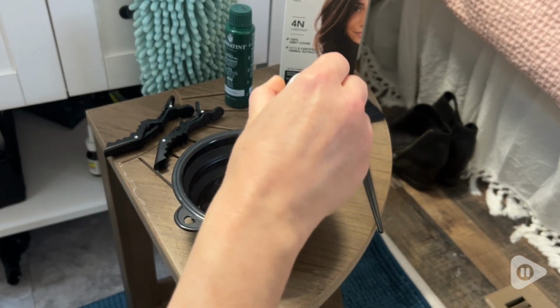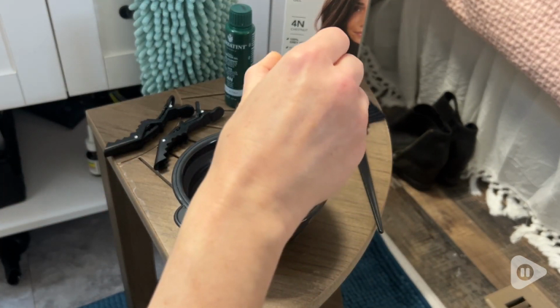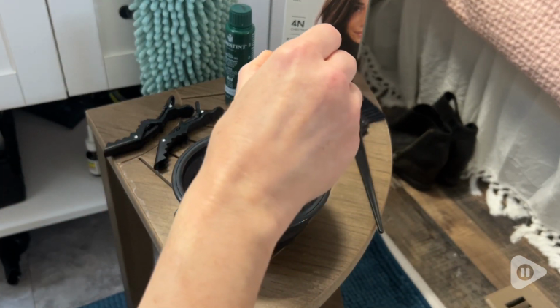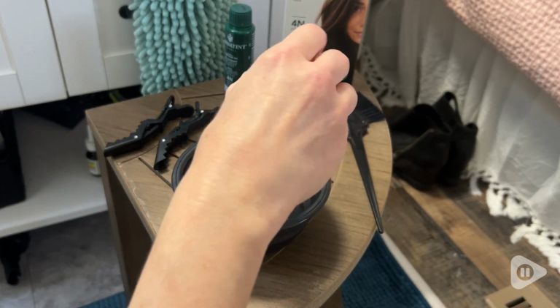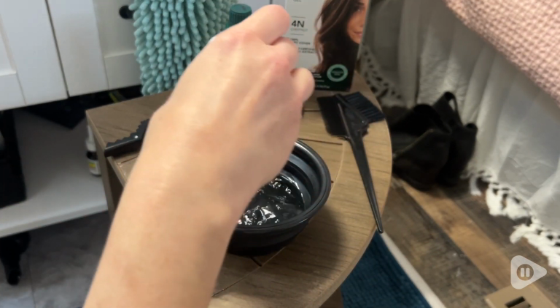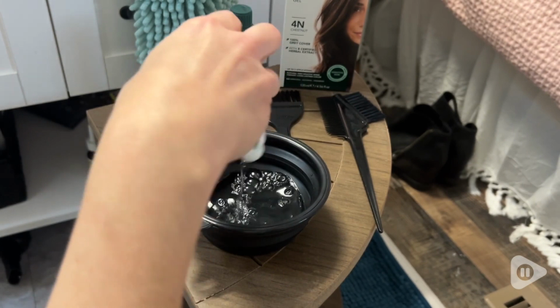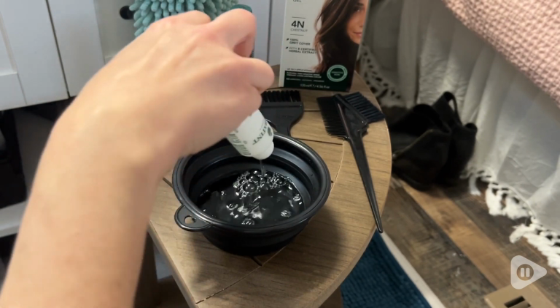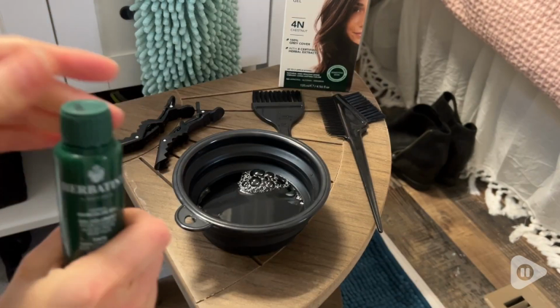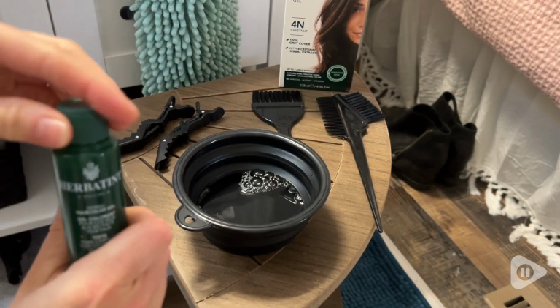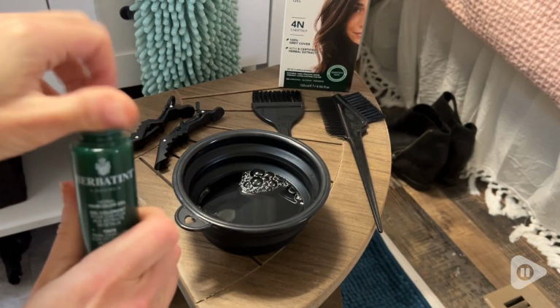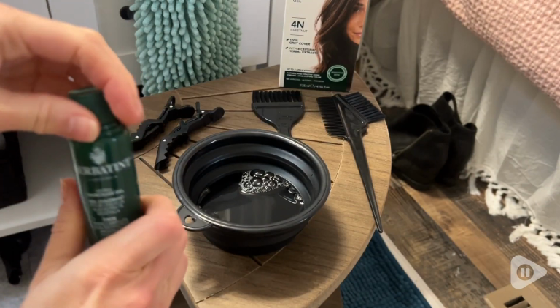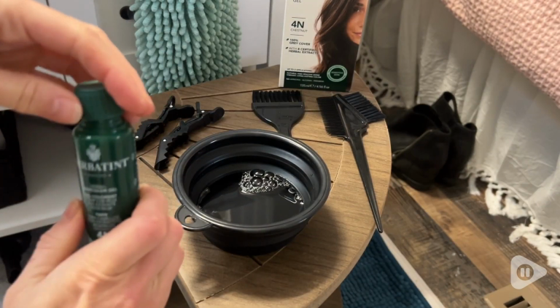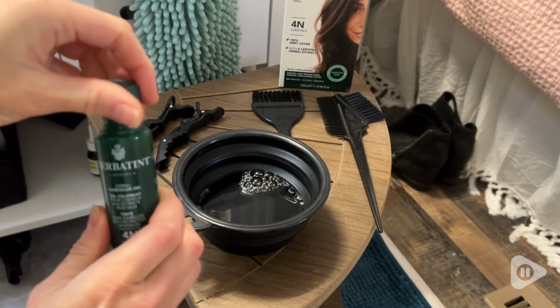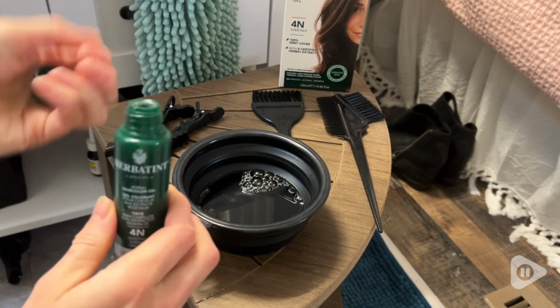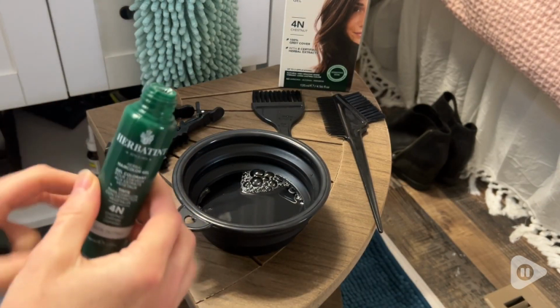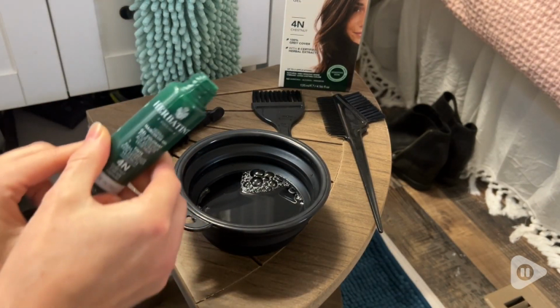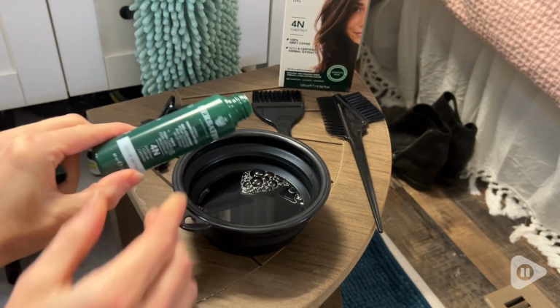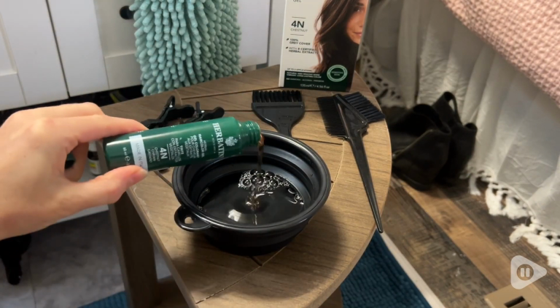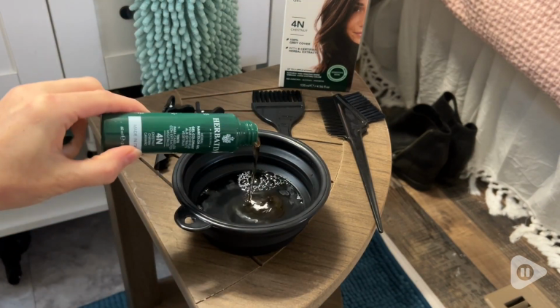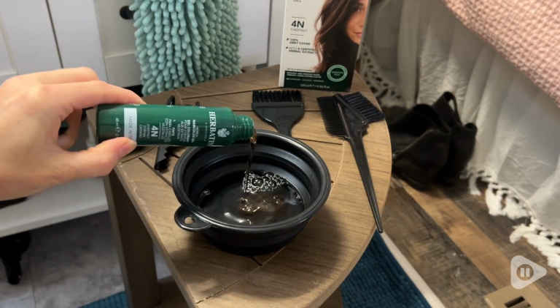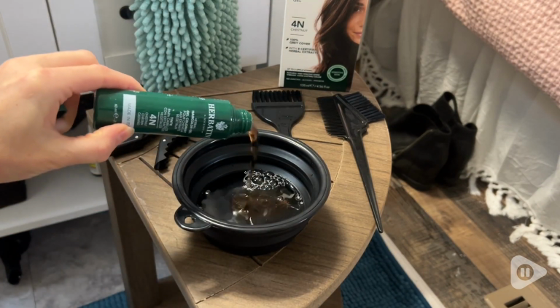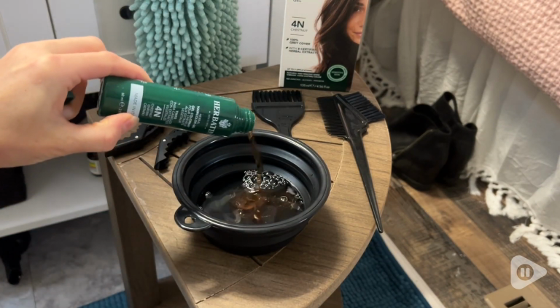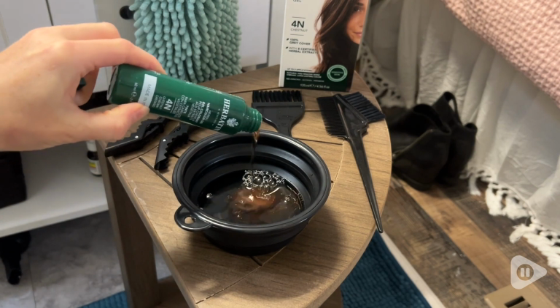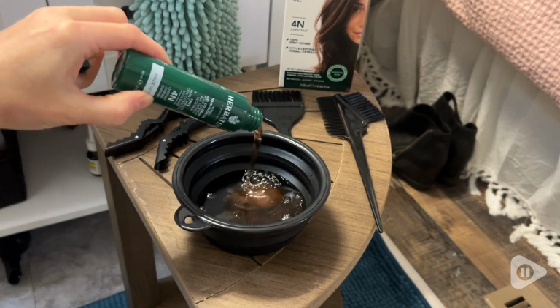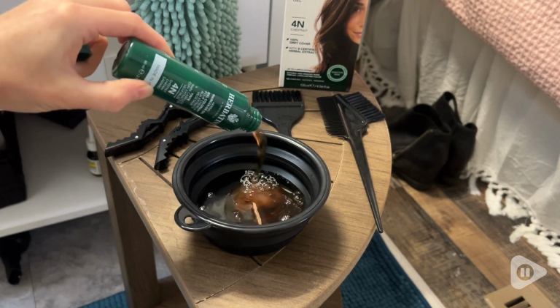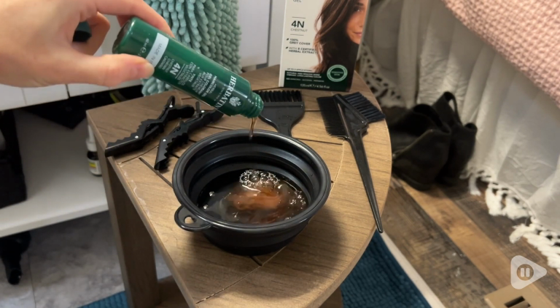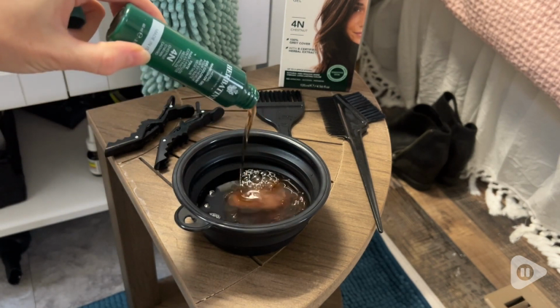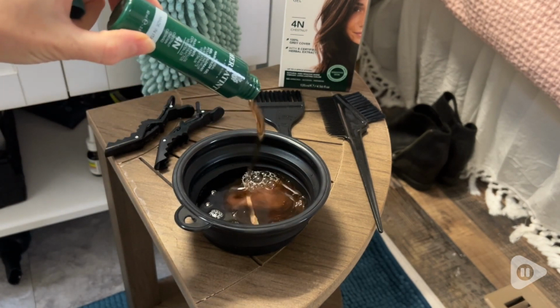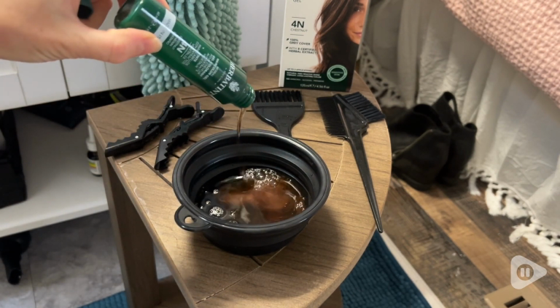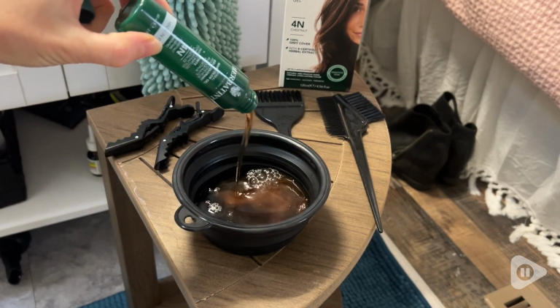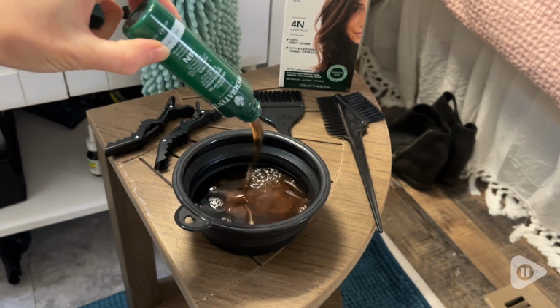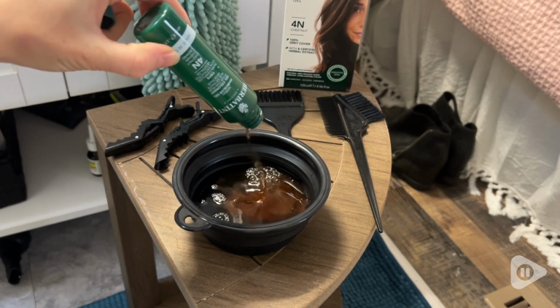This dye has been really easy on my hair. It doesn't cause breakage, it doesn't make my head itch when it's on my scalp, and again the color just lasts a really long time and it covers the gray perfectly.